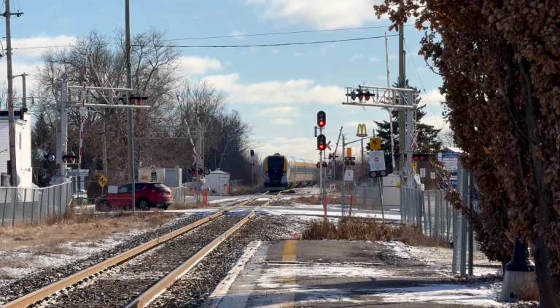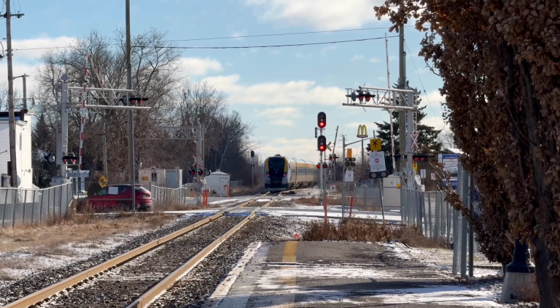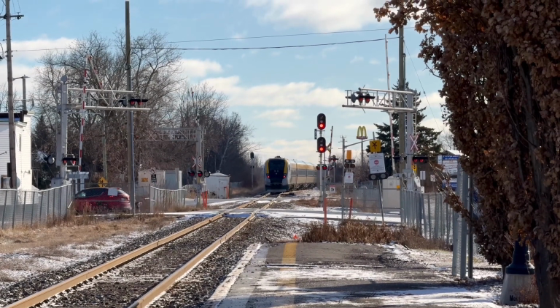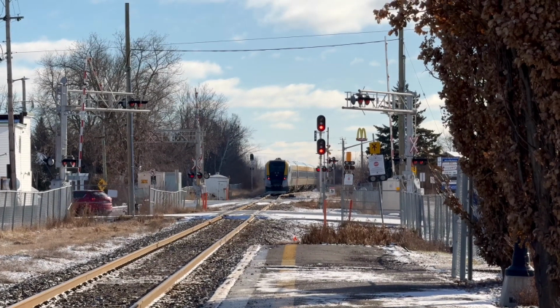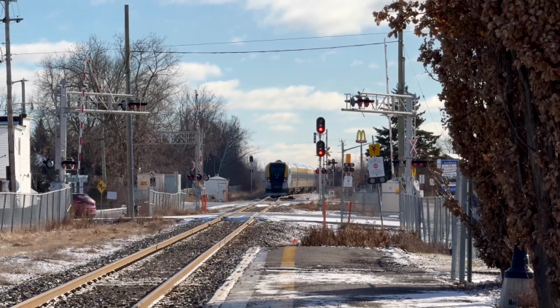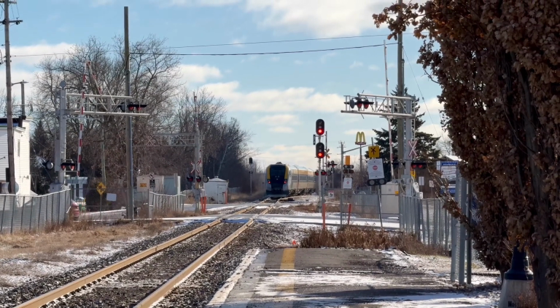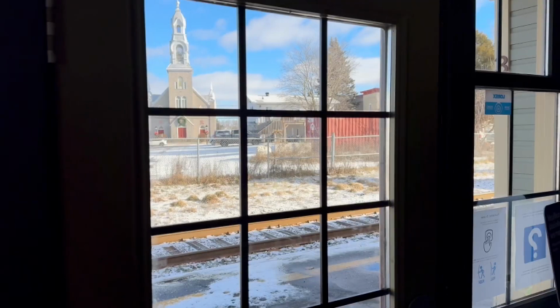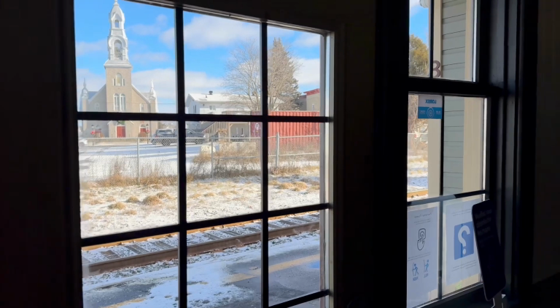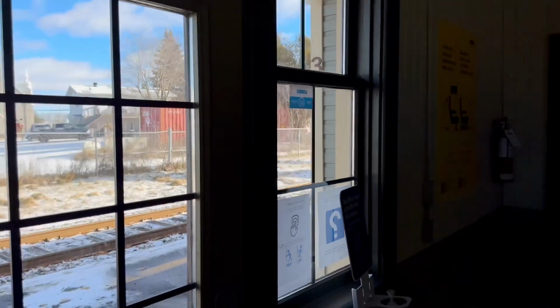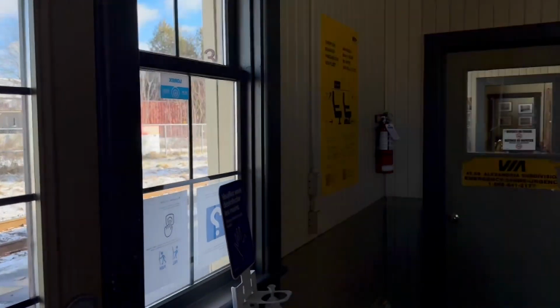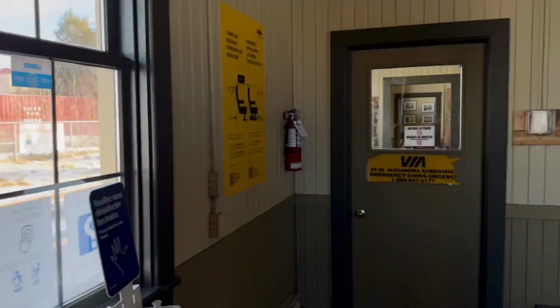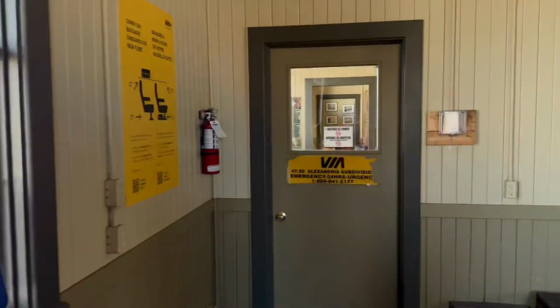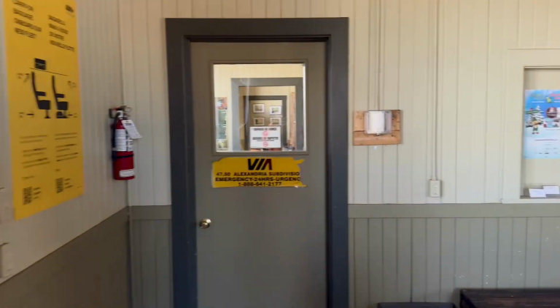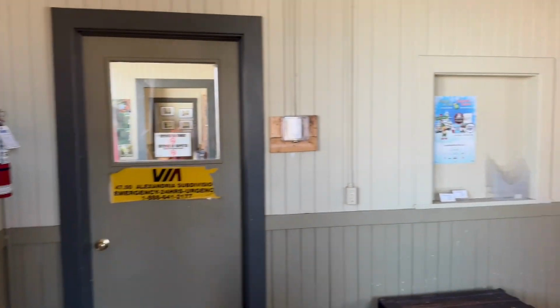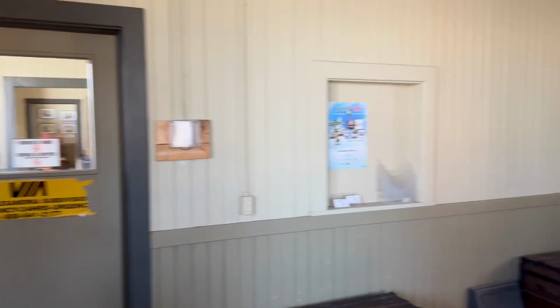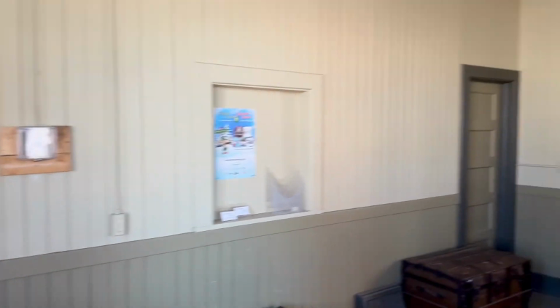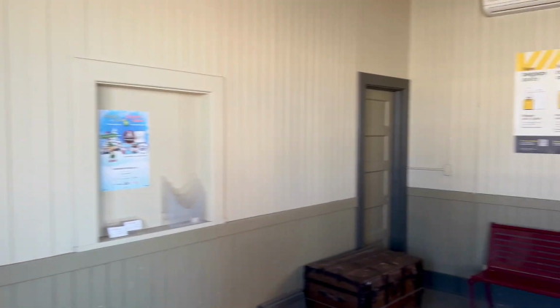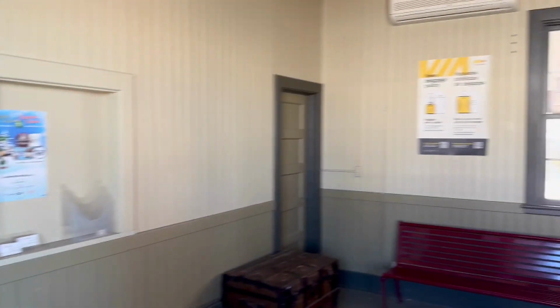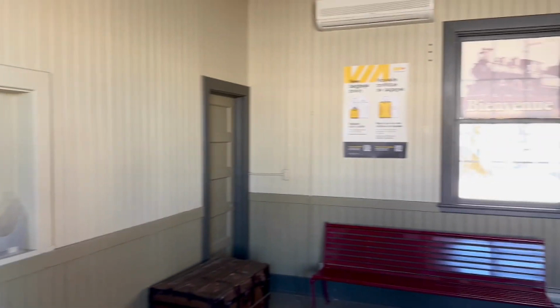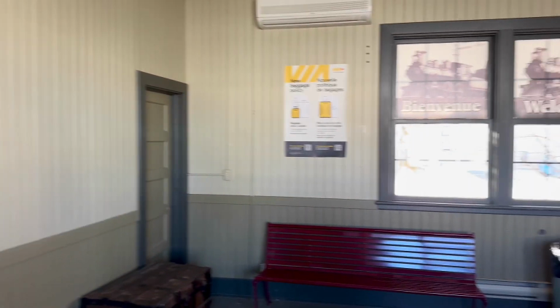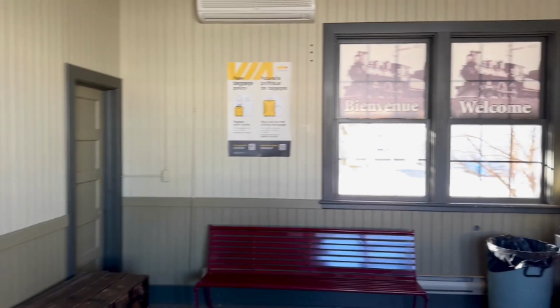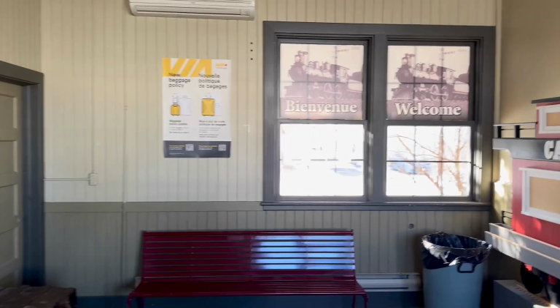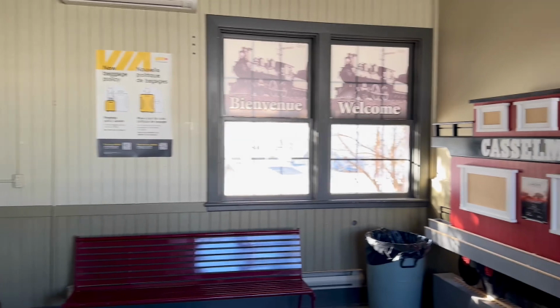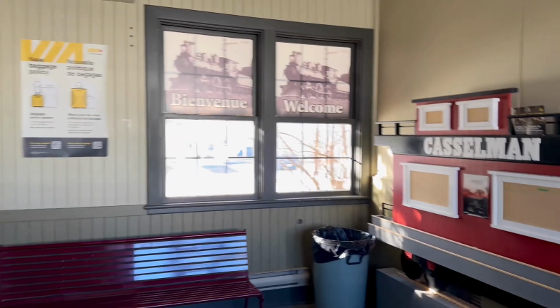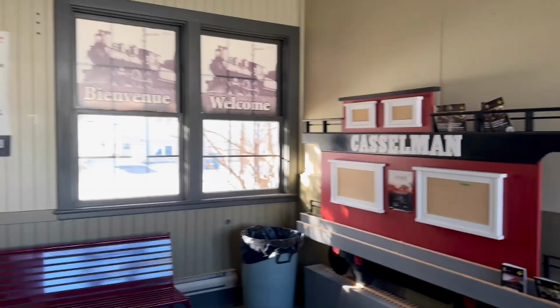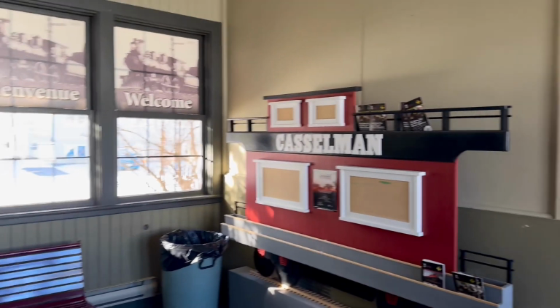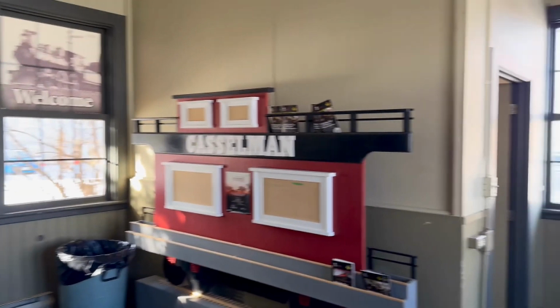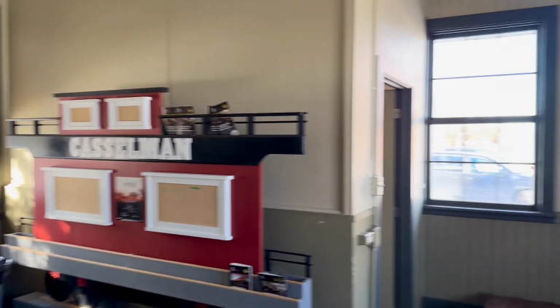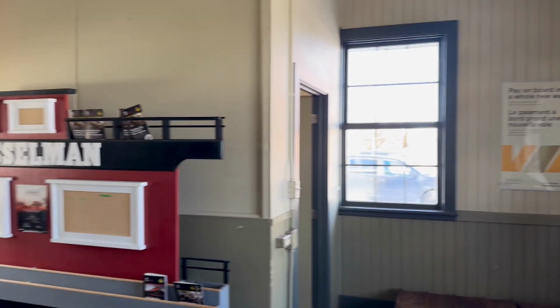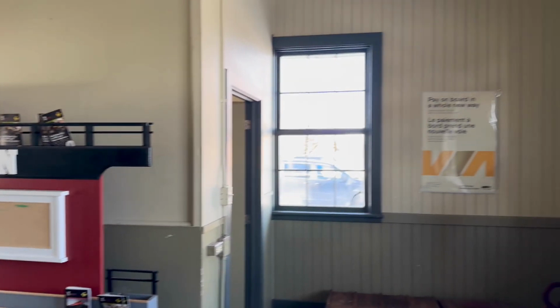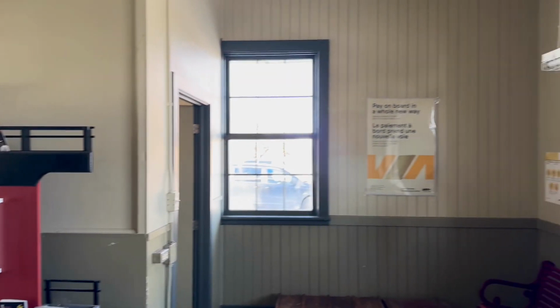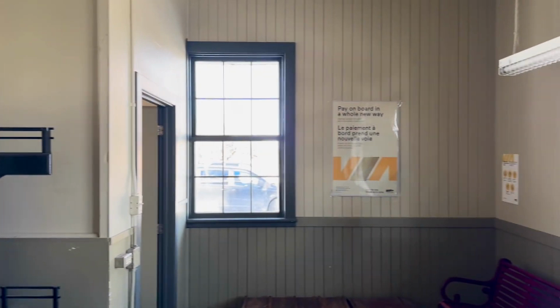So now we're in the Via Rail waiting room in the old Canadian National station here in Casselman, that was built in the 1930s.